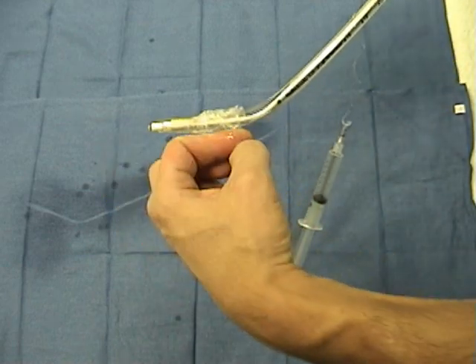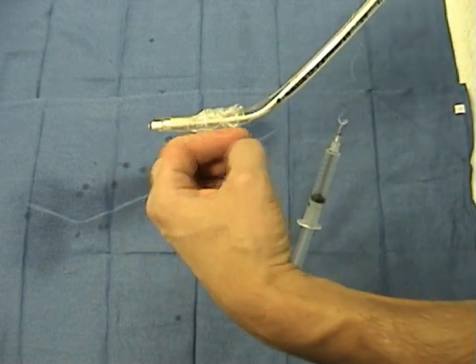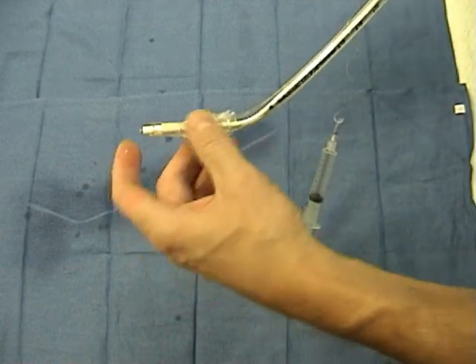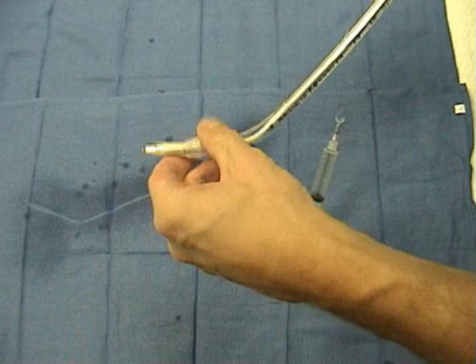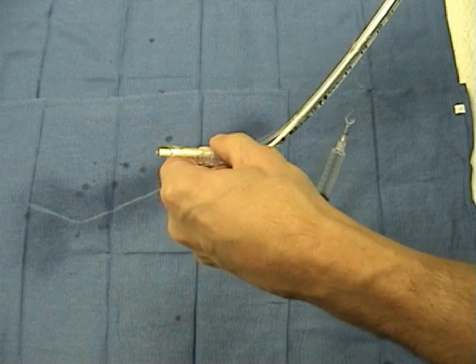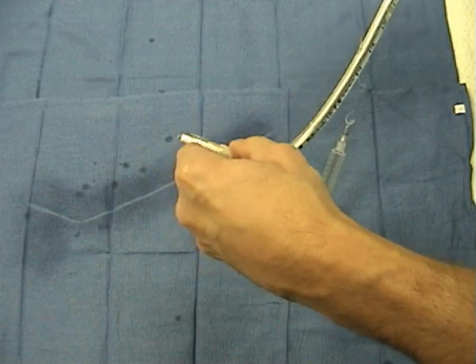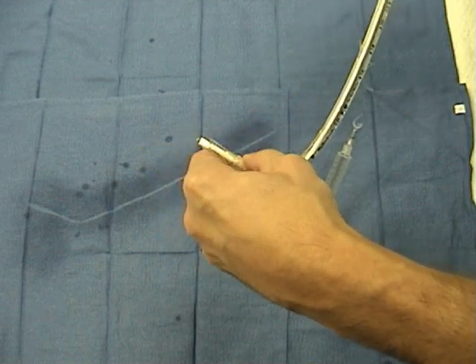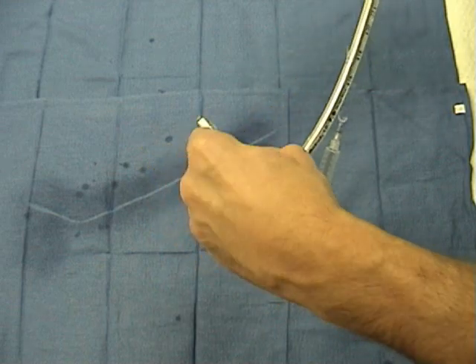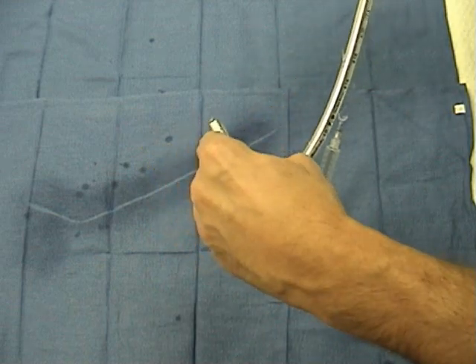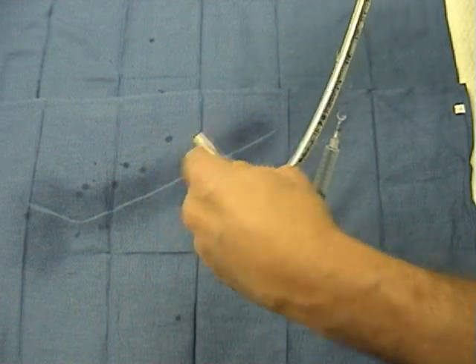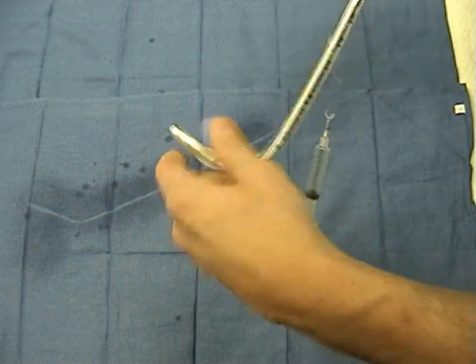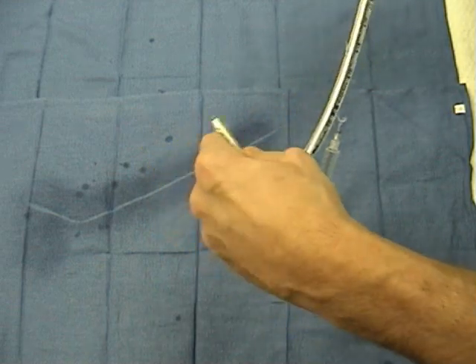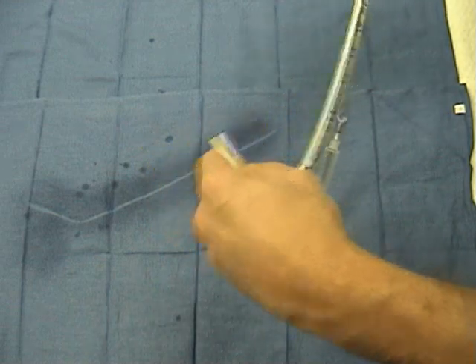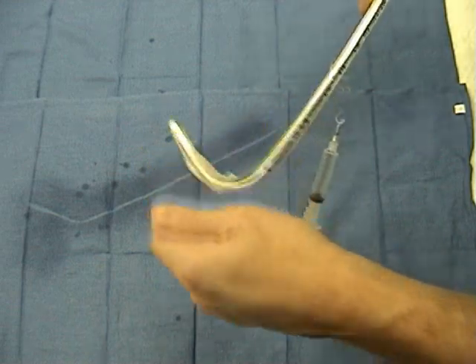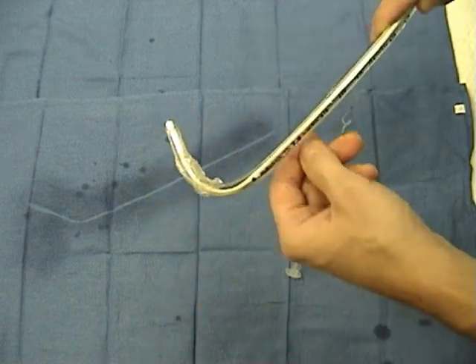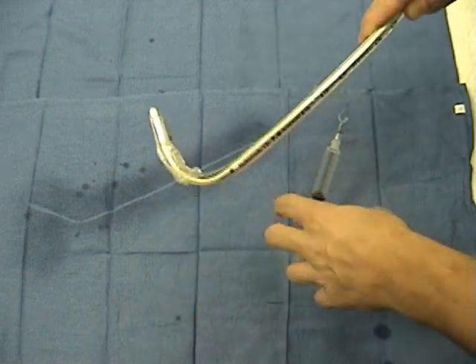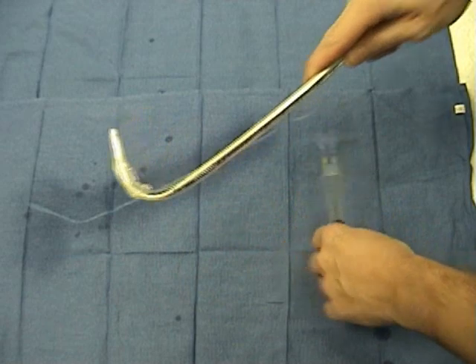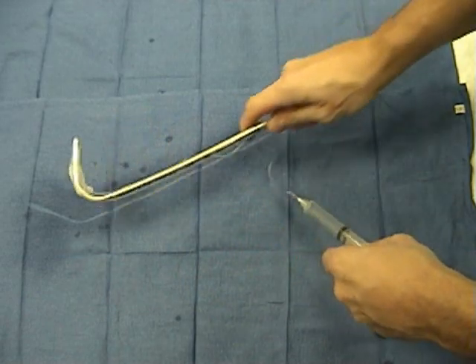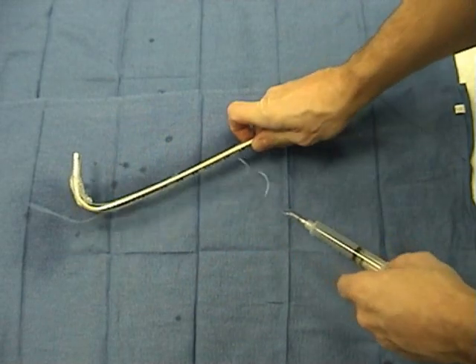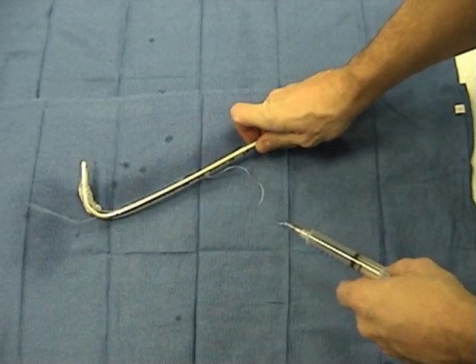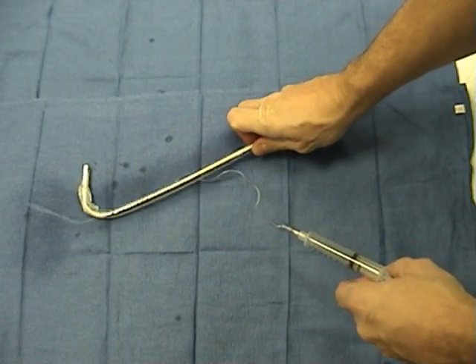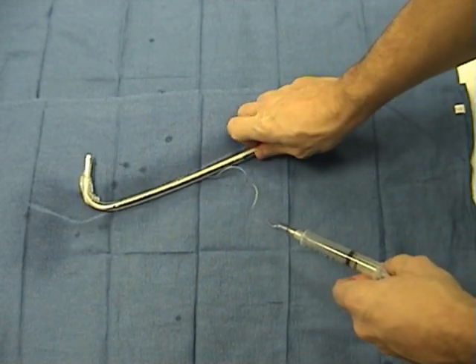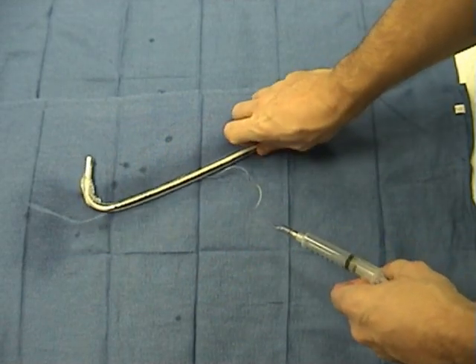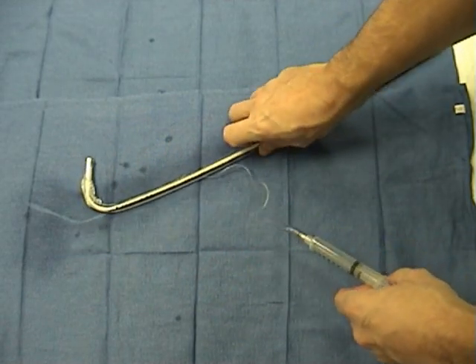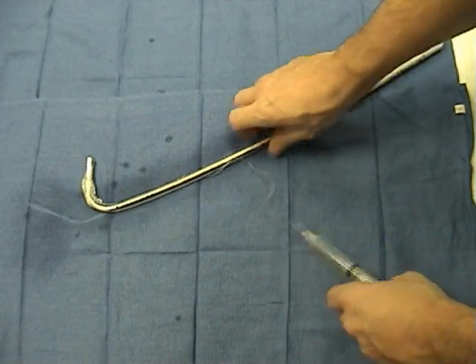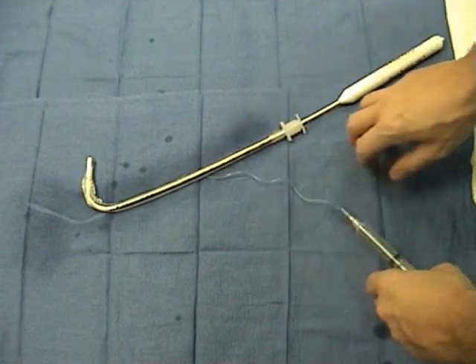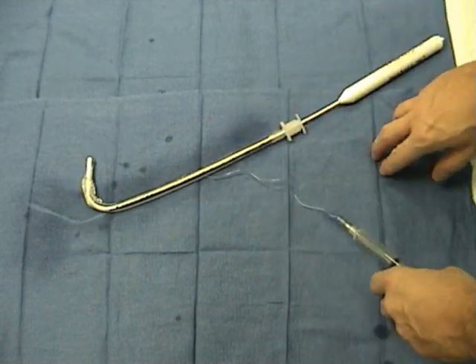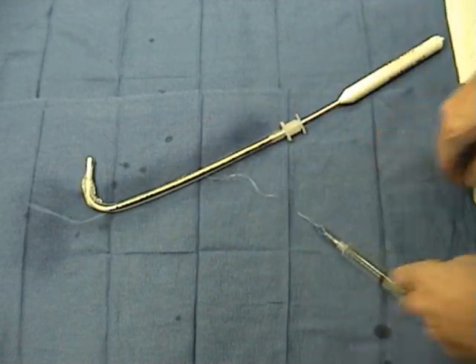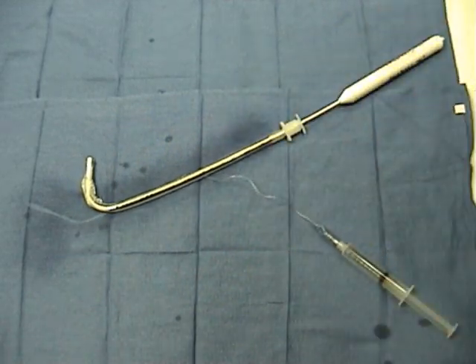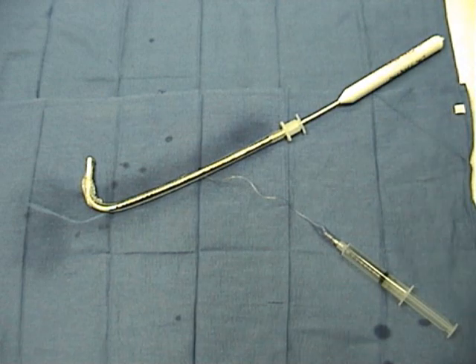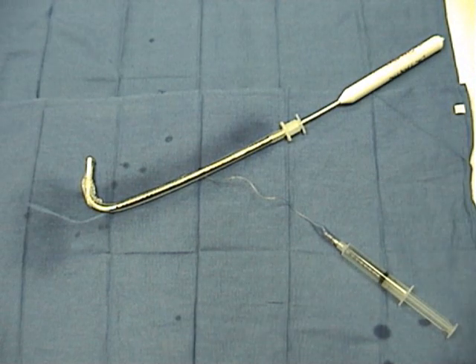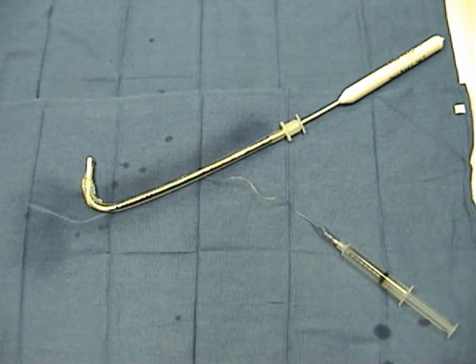We do the appropriate bend of the stylet to facilitate its entrance — around 110 degrees, sometimes a little more, even 120 degrees — approximately five centimeters from the tip of the lighted stylet.